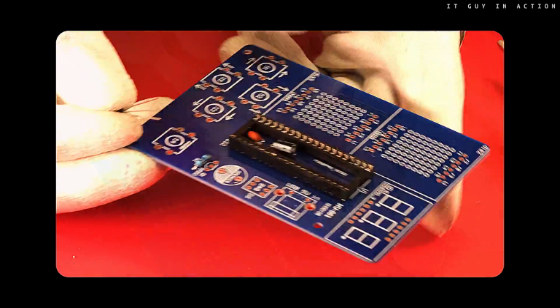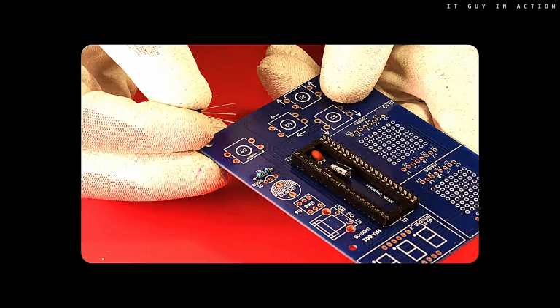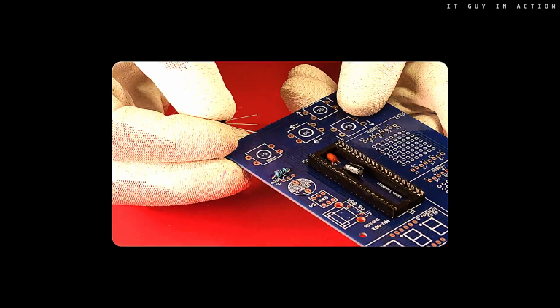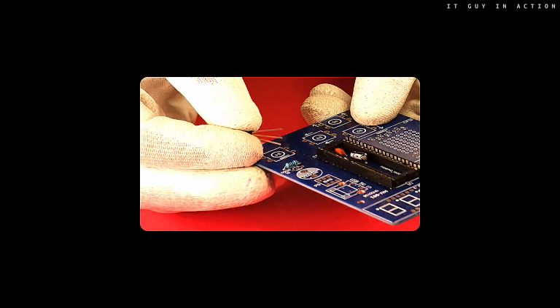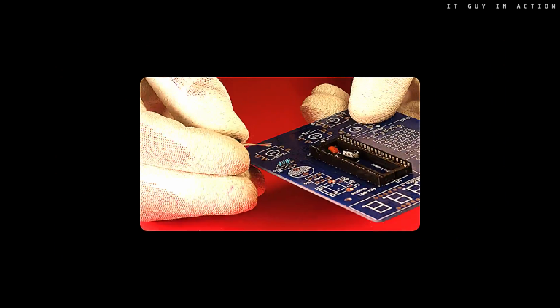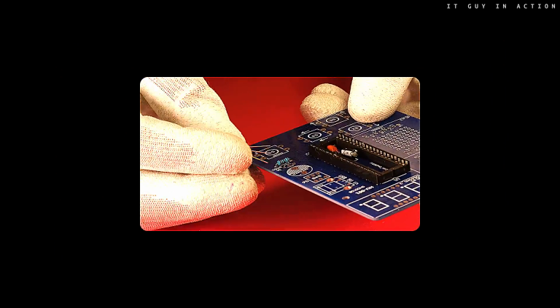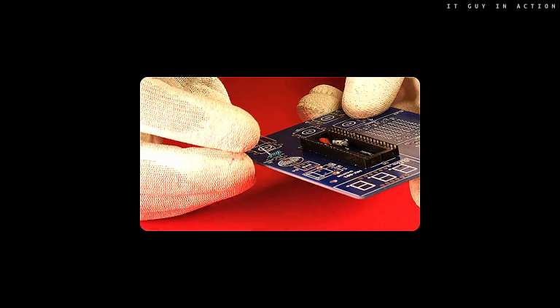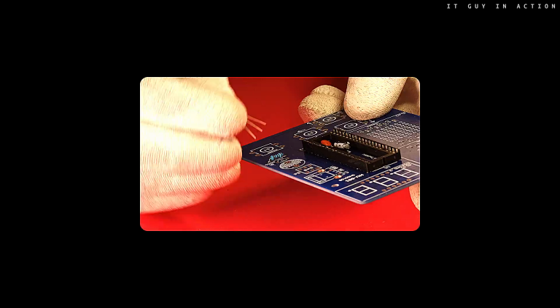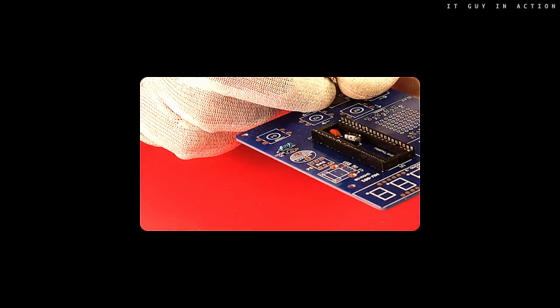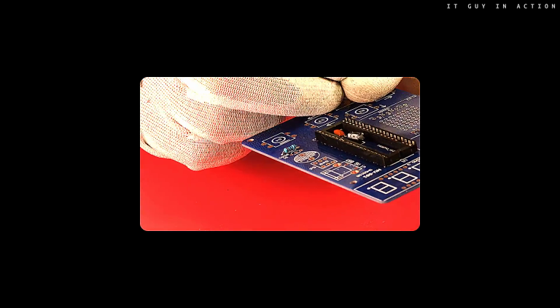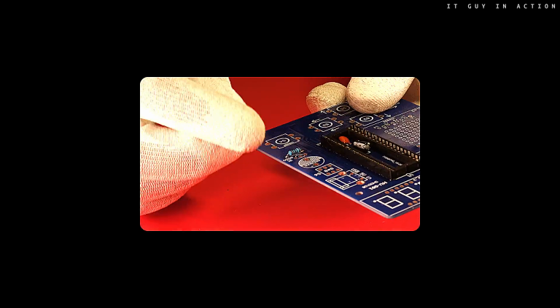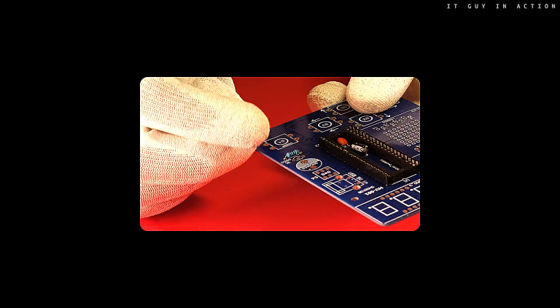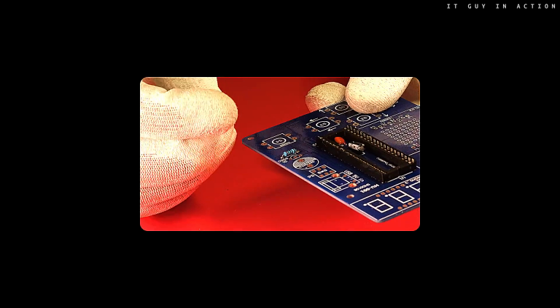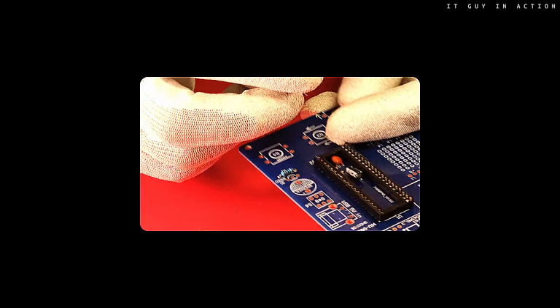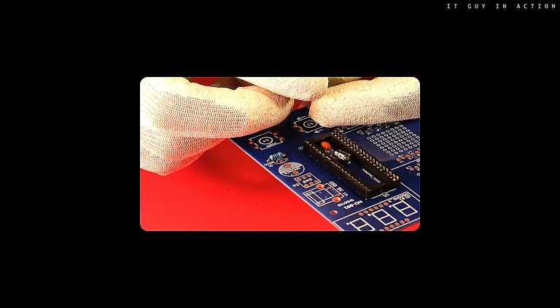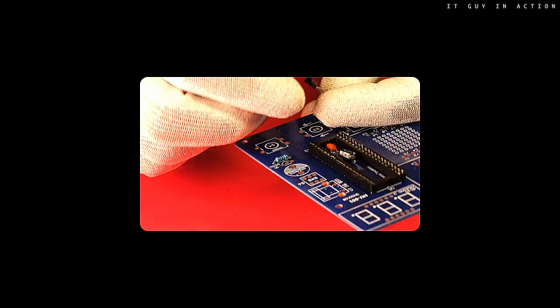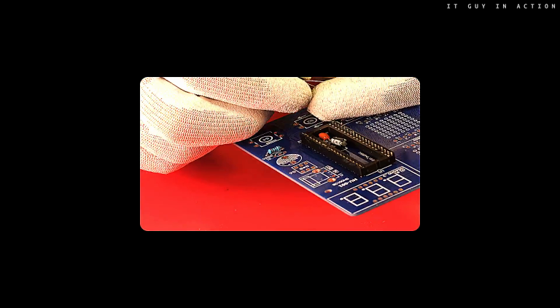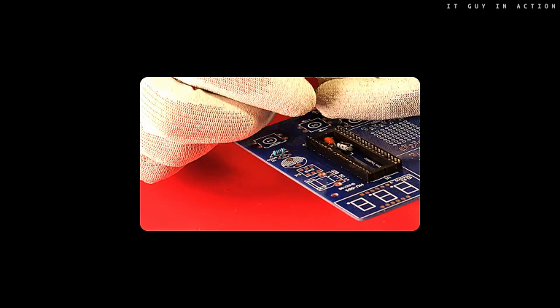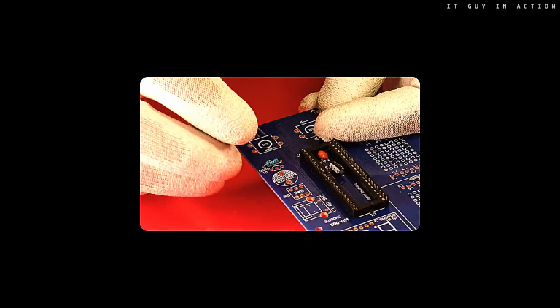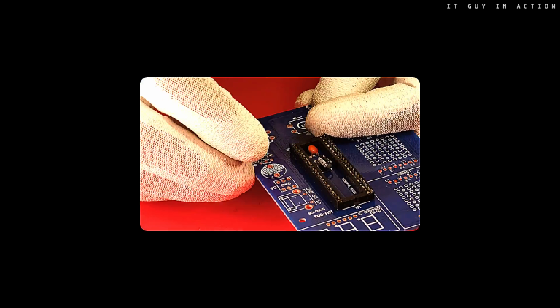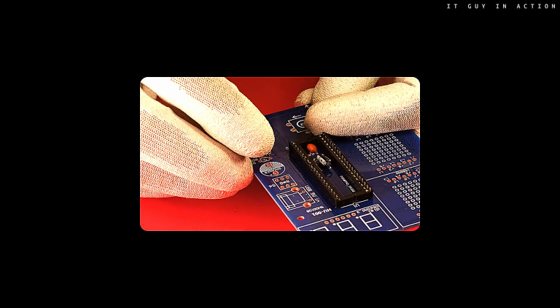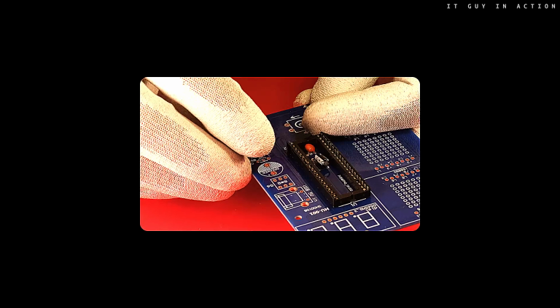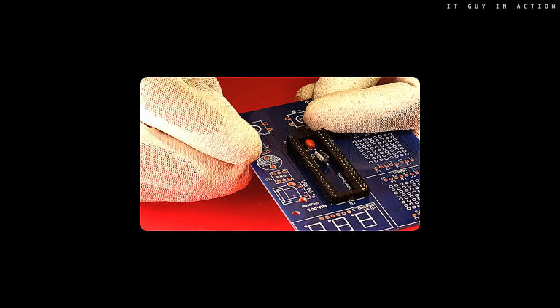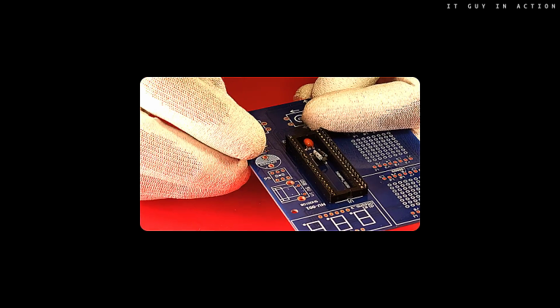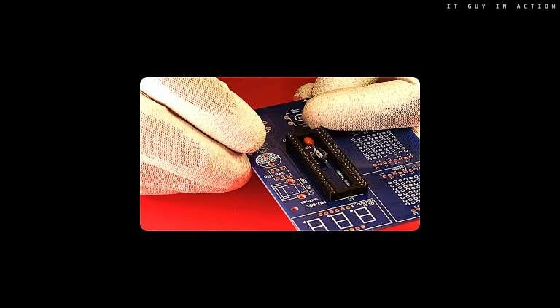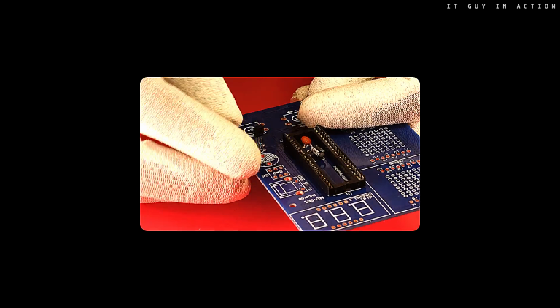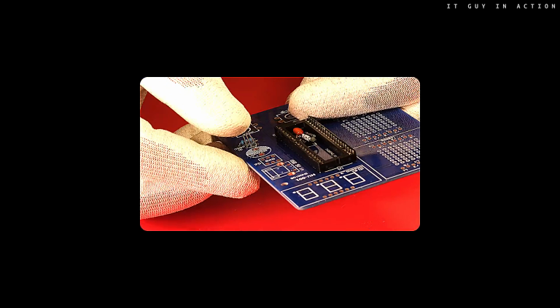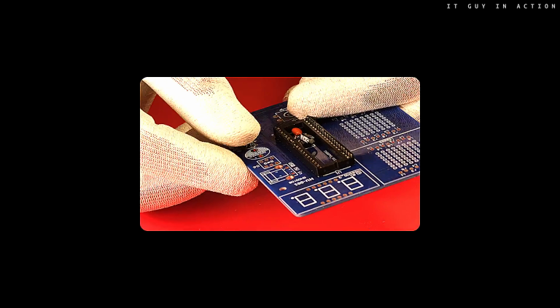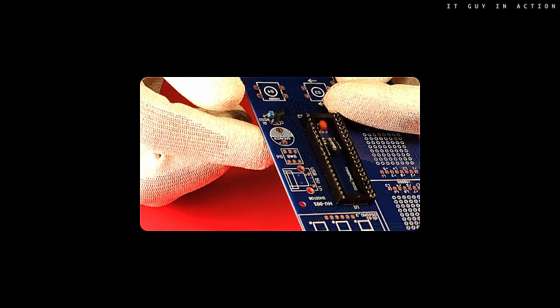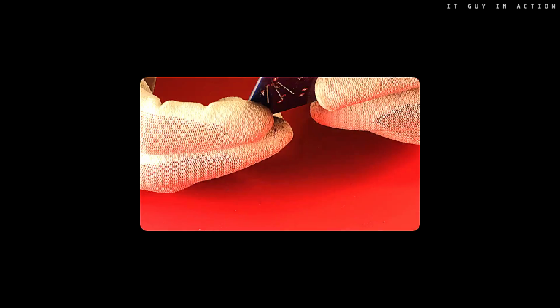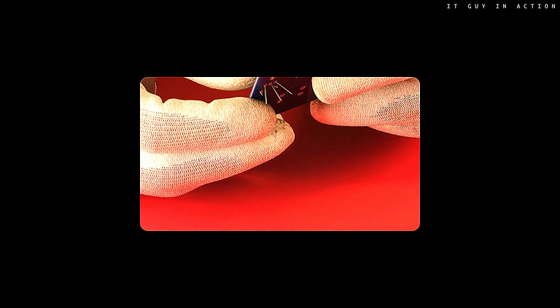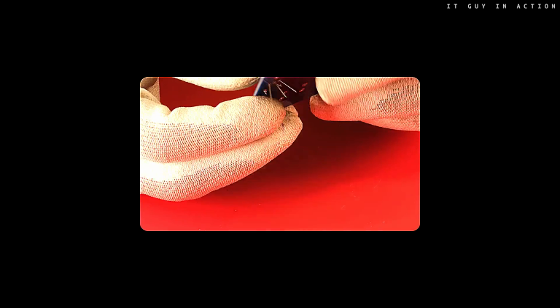When installing transistors, it is worth paying attention to the pin descriptions. The shape of the transistor case is usually drawn on the printed circuit board, and you need to match the transistor to this drawing.